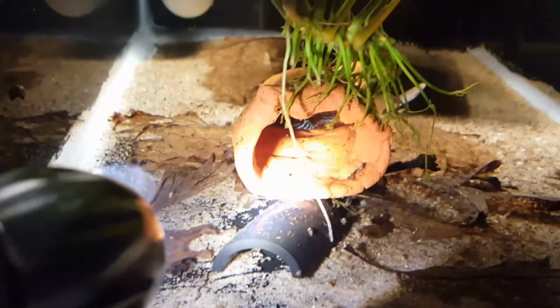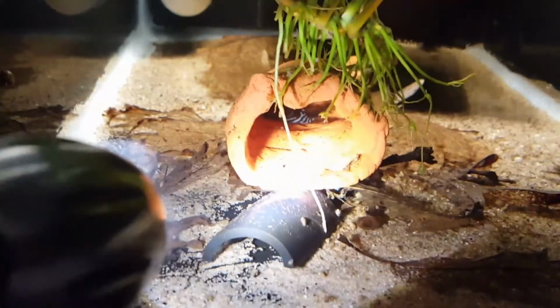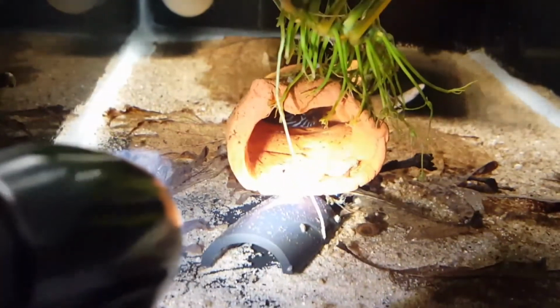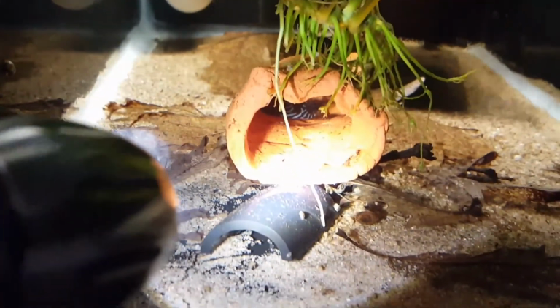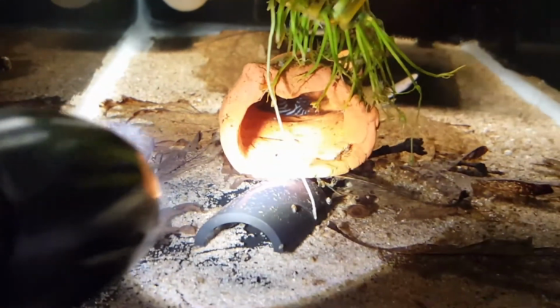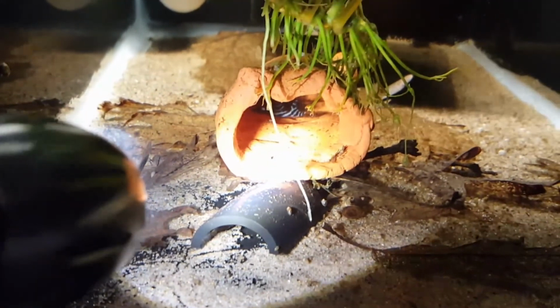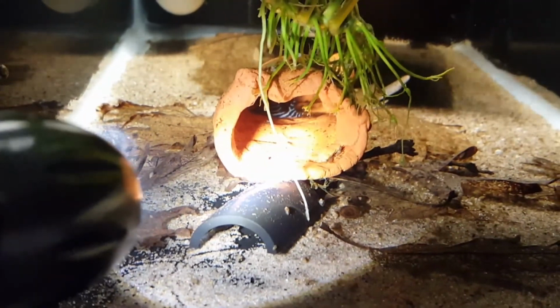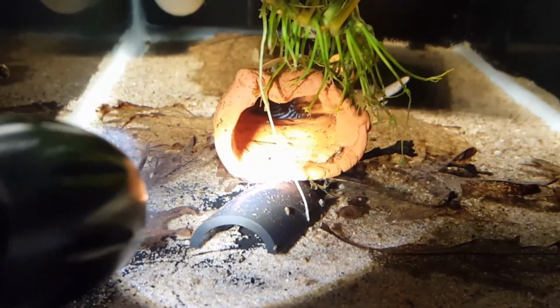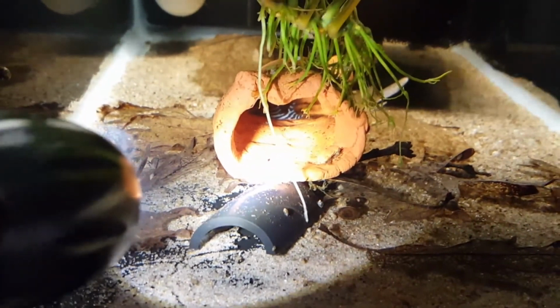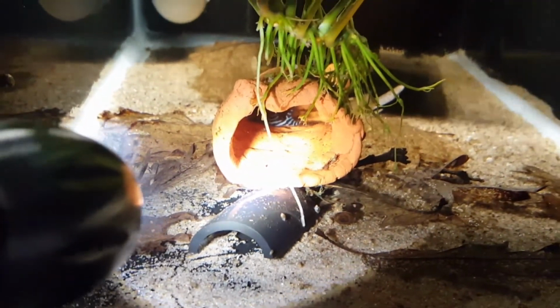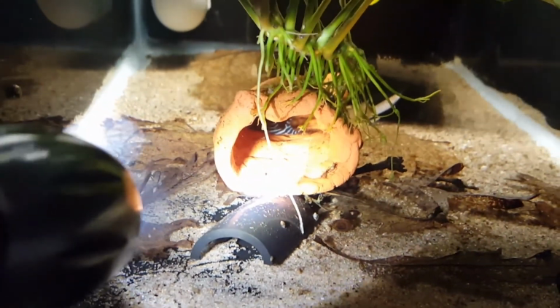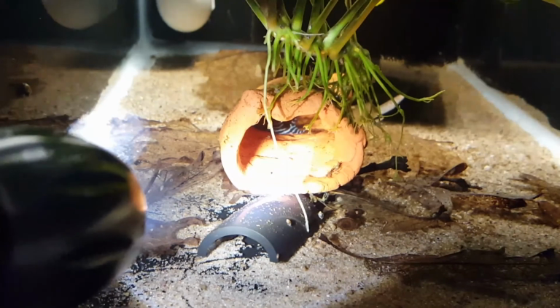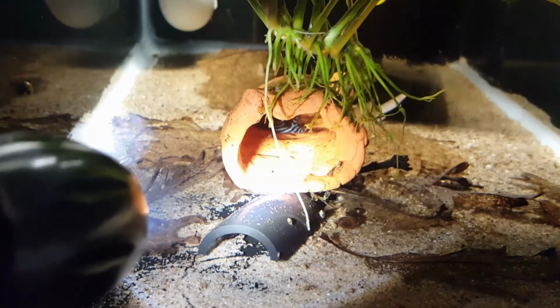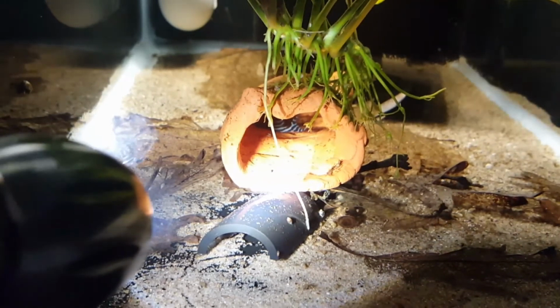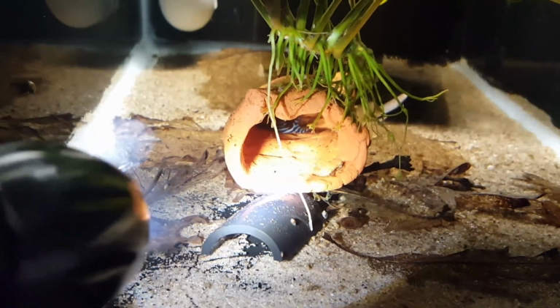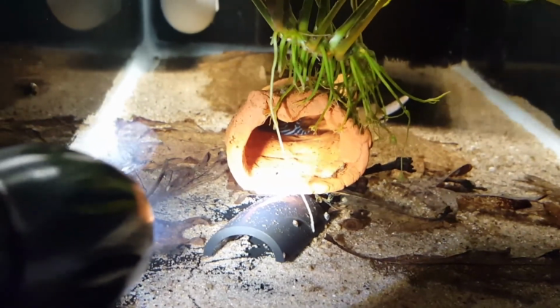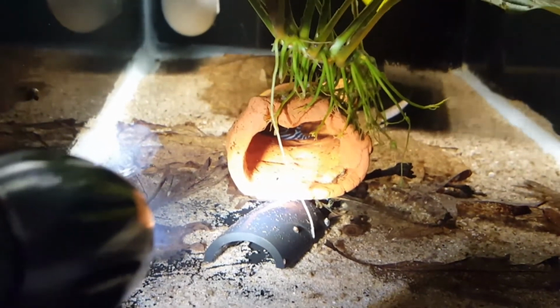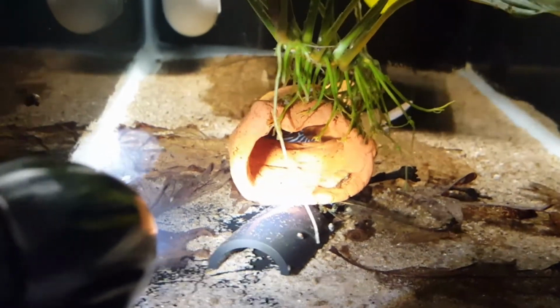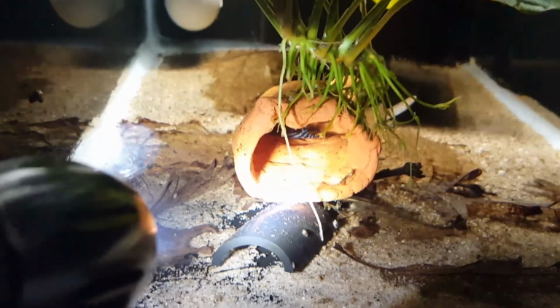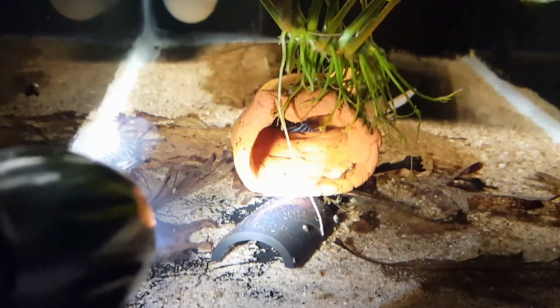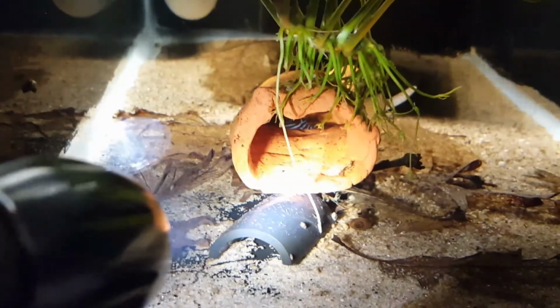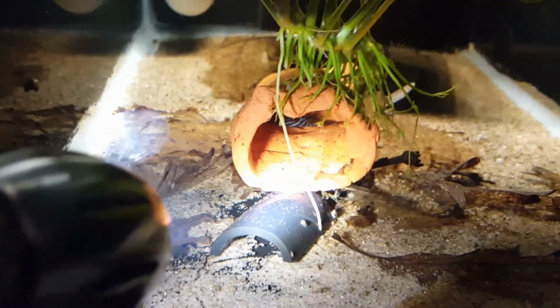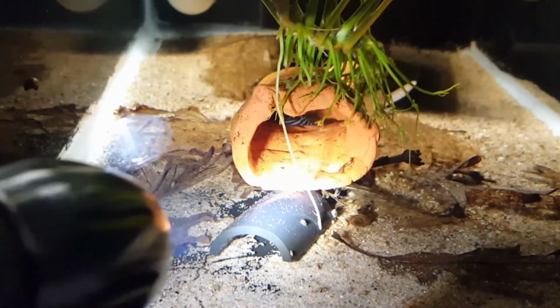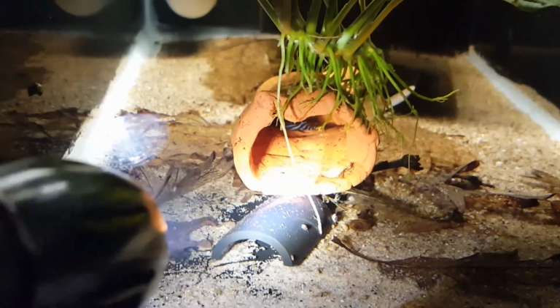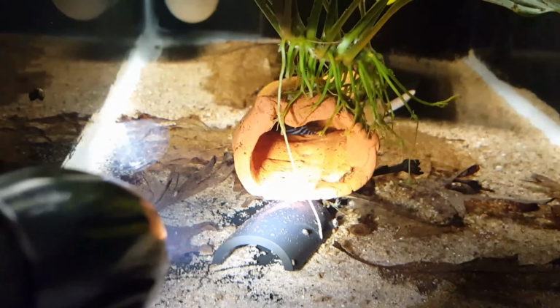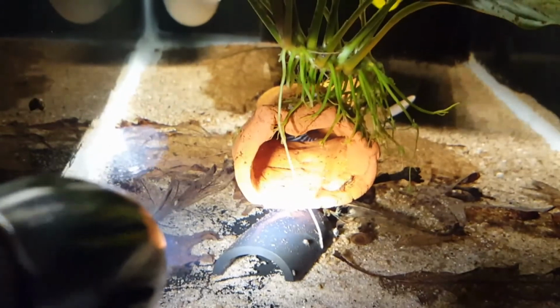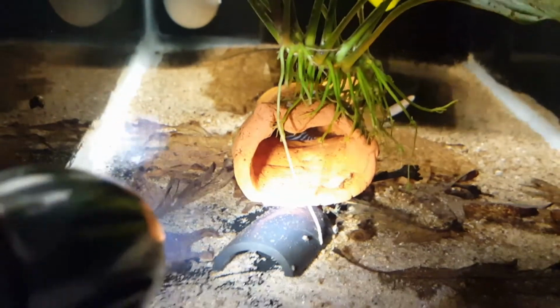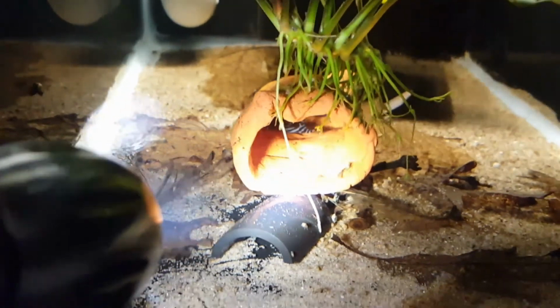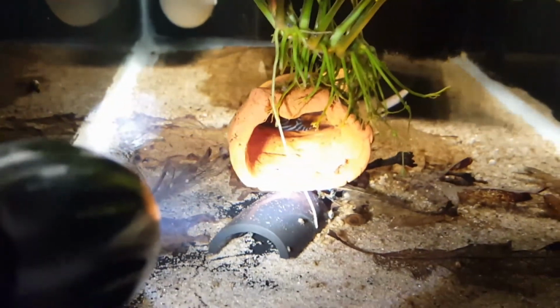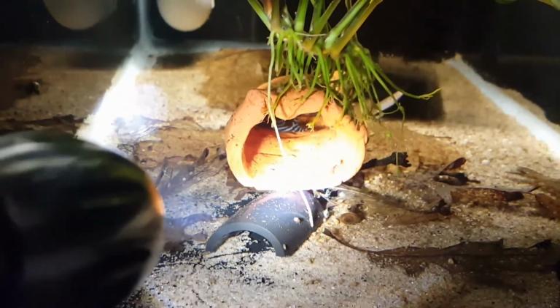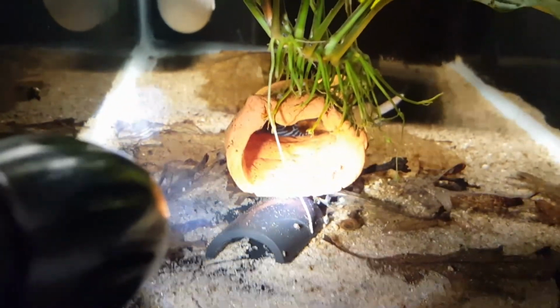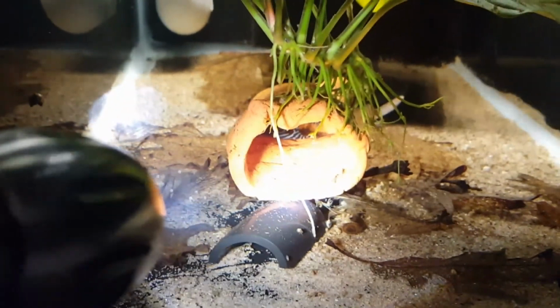Again, this is Hypancistrus zebra from the Rio Xingu River, and that's part of our fish focus. Thank you for watching — it's Jeremy from AmazonTropics.com. Have a great night!